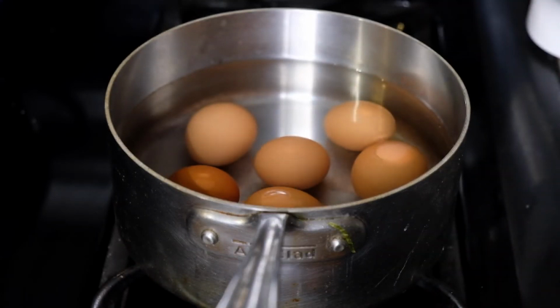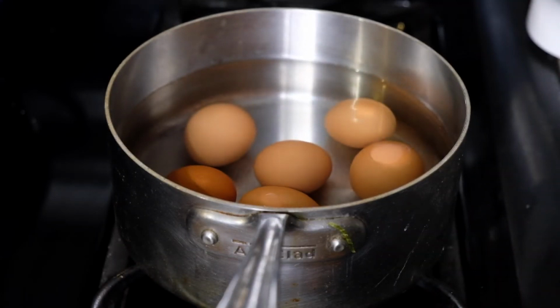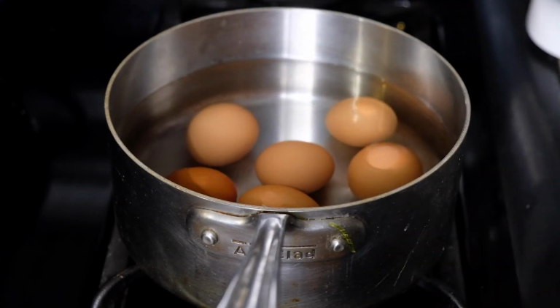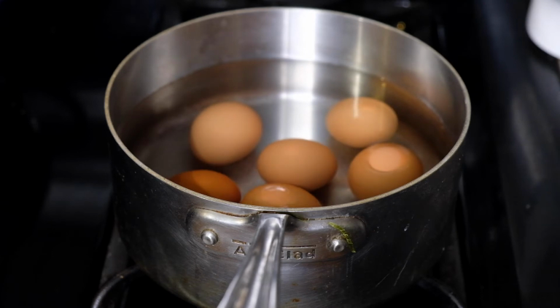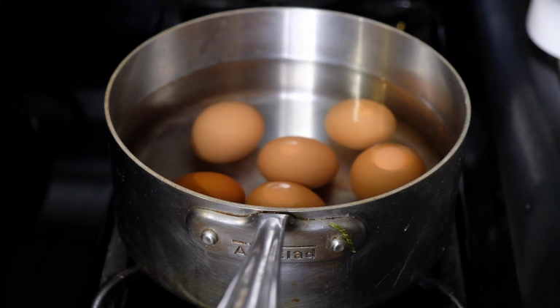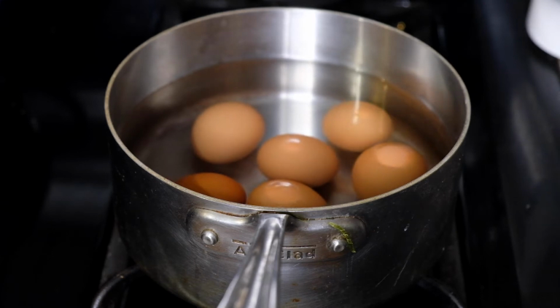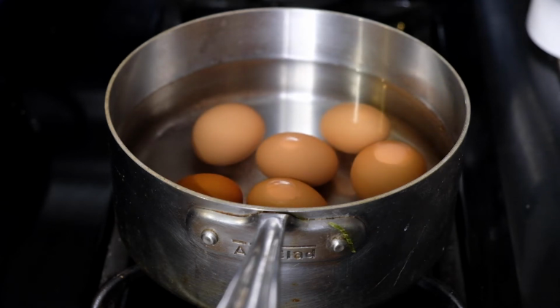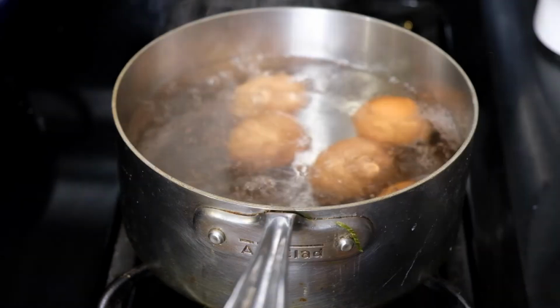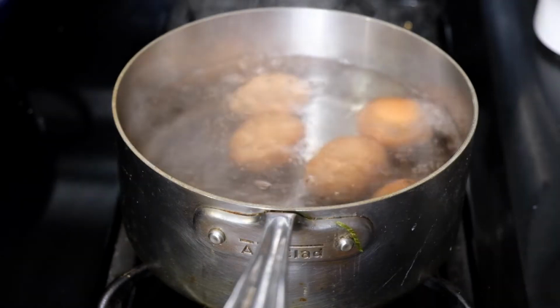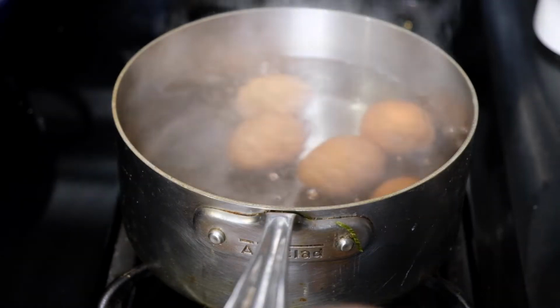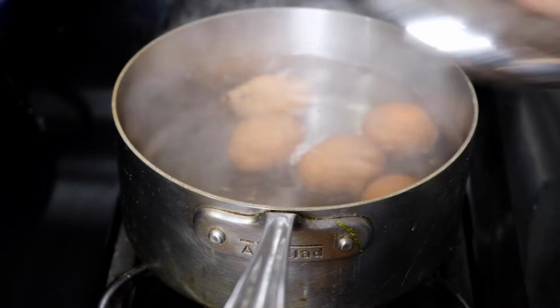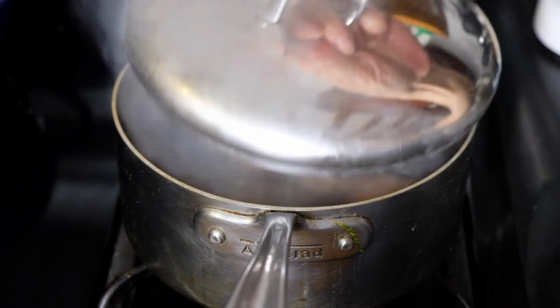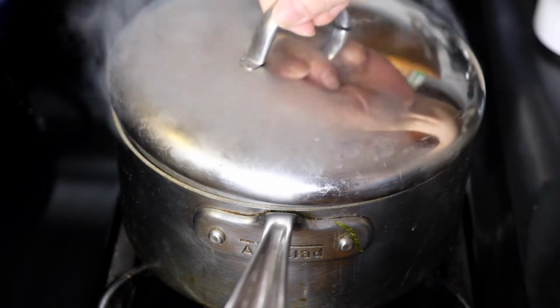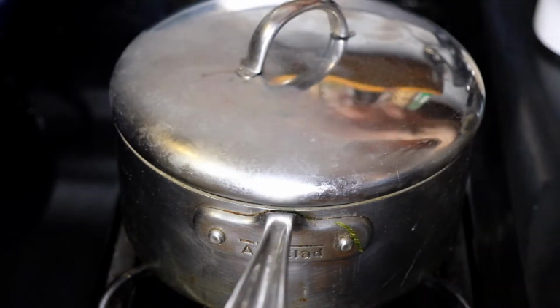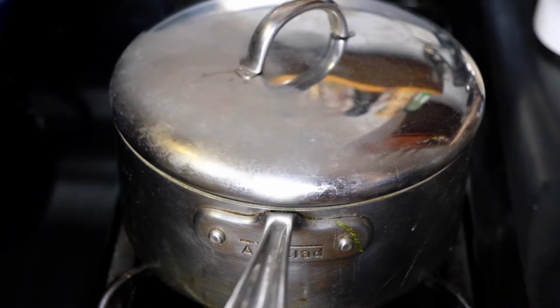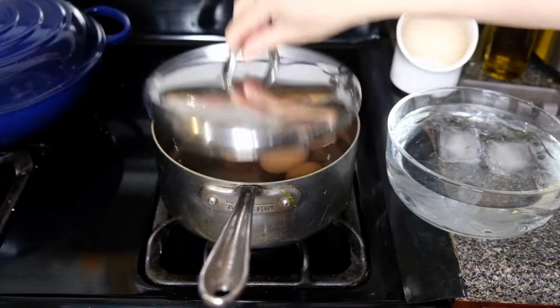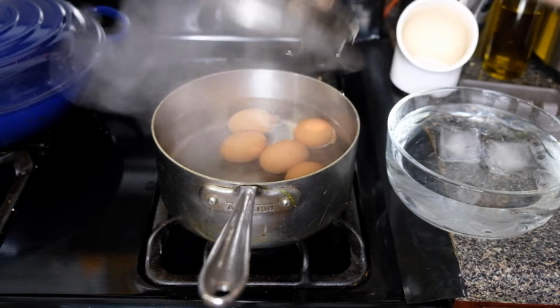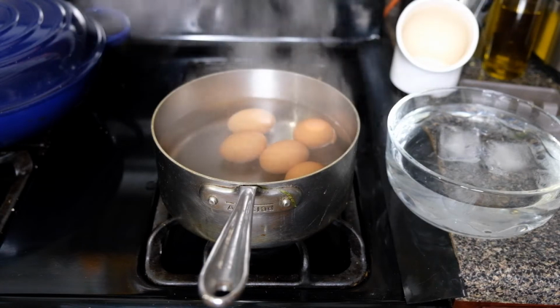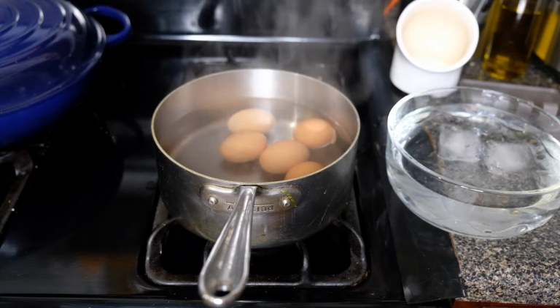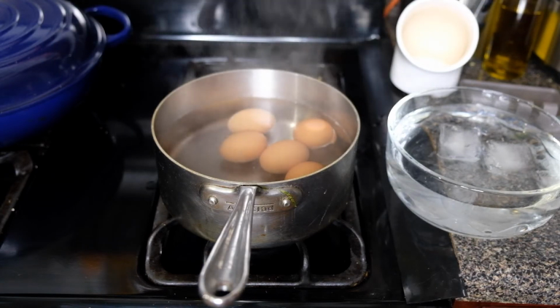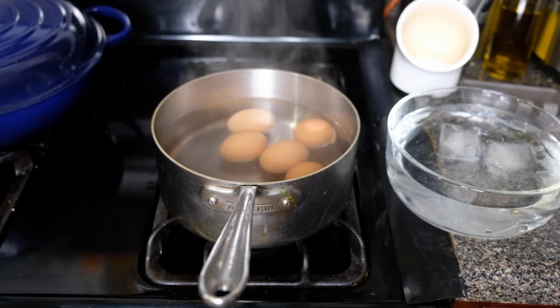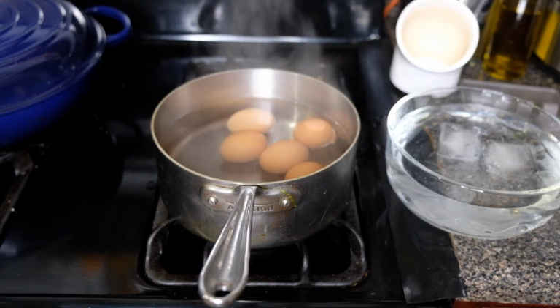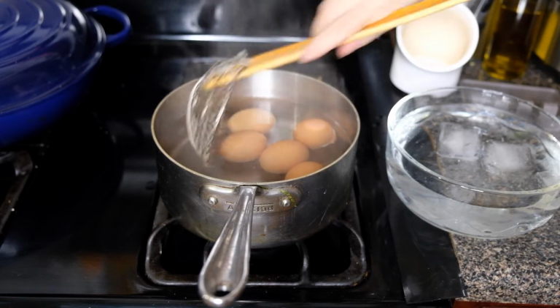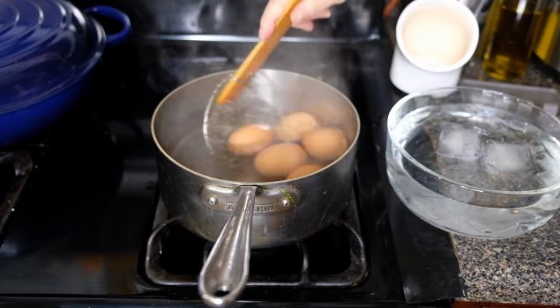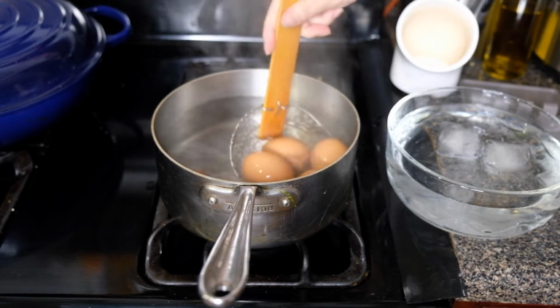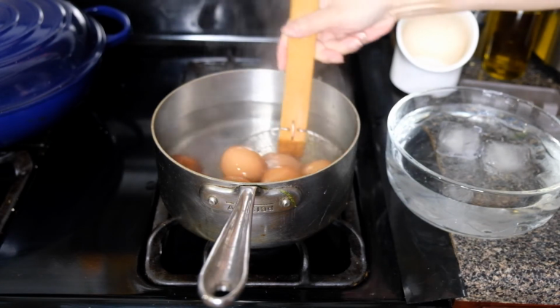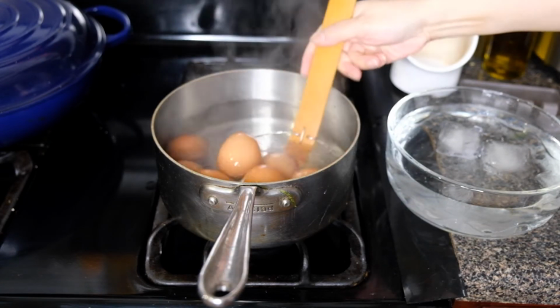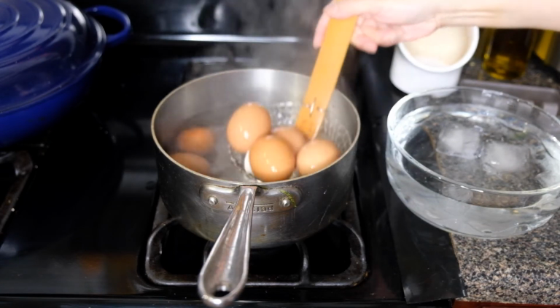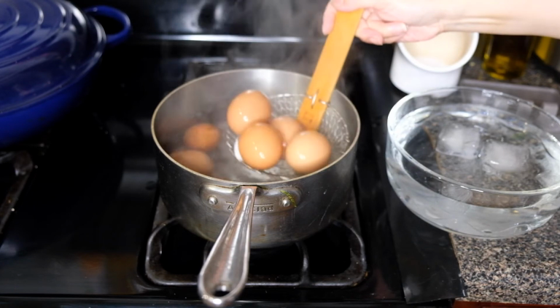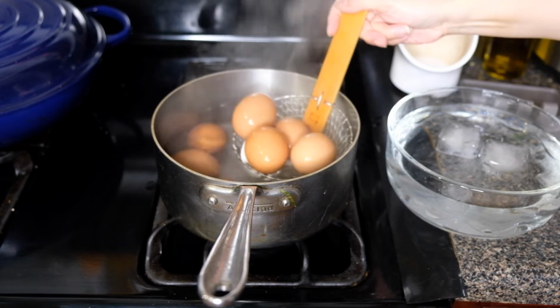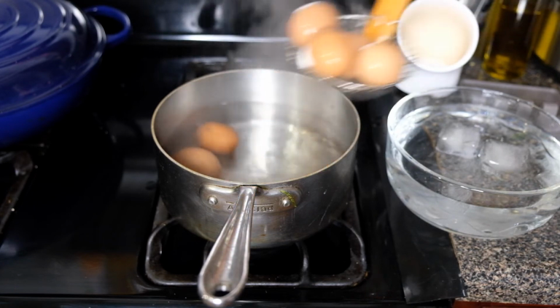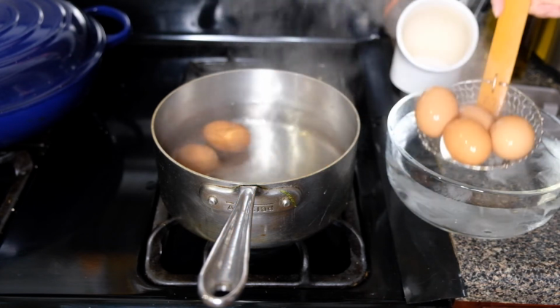Bring this up to a rolling boil. Once you've reached a rolling boil, shut off your heat and cover this with the lid. For a jammy yolk, let it sit for six minutes; for more hard-boiled, let it go for ten.